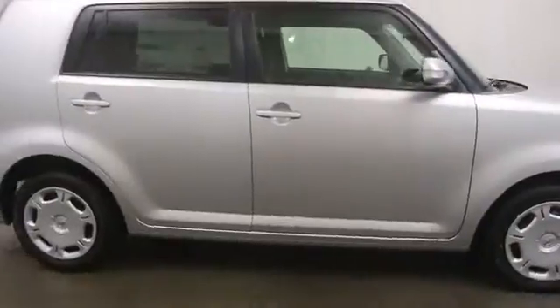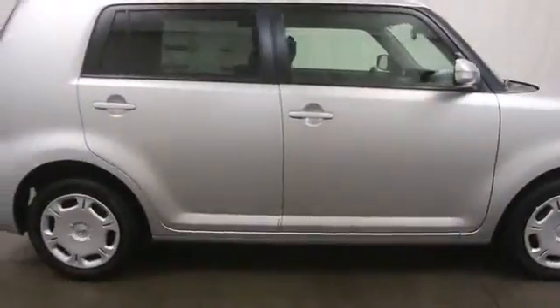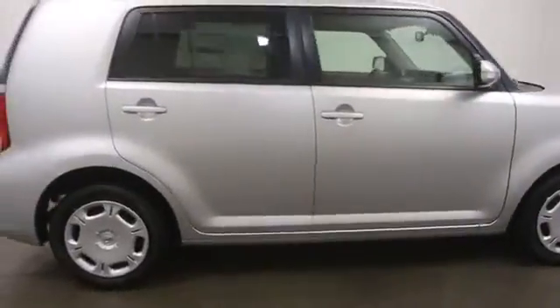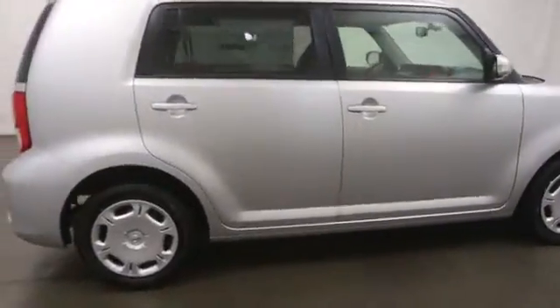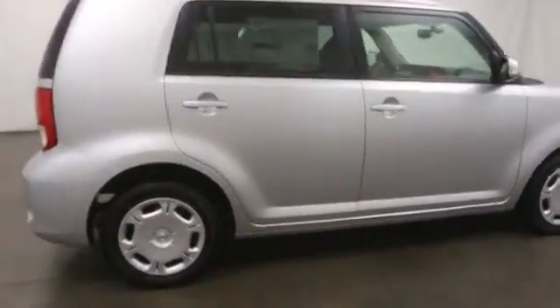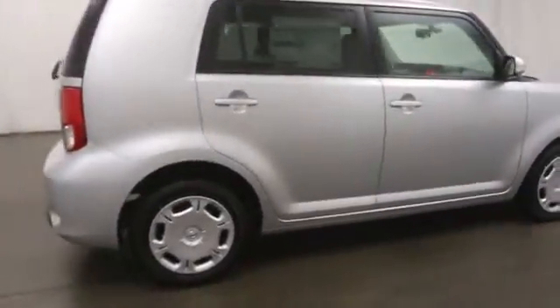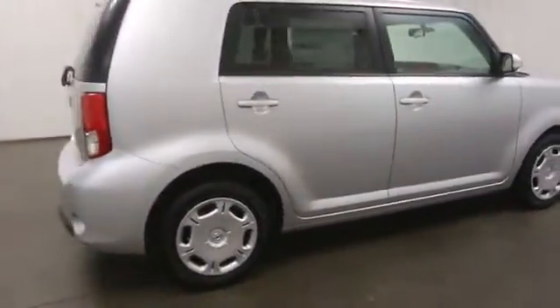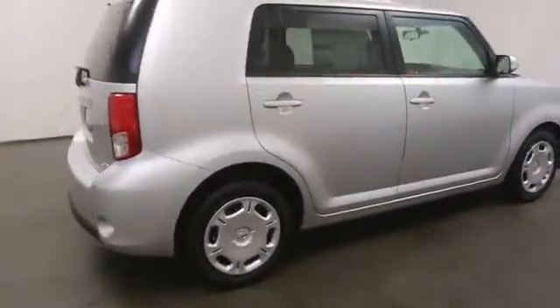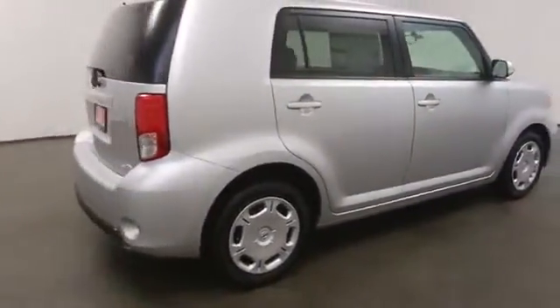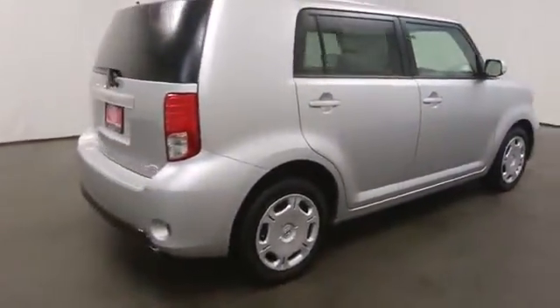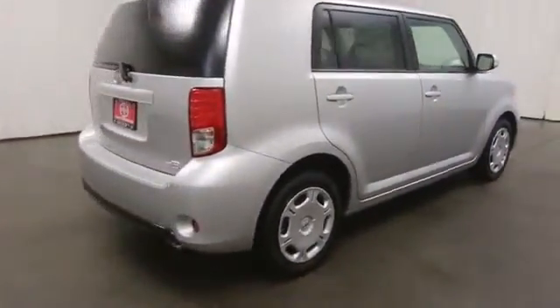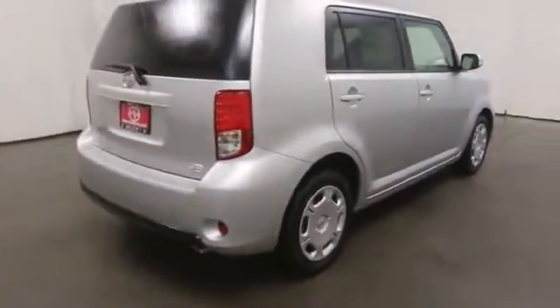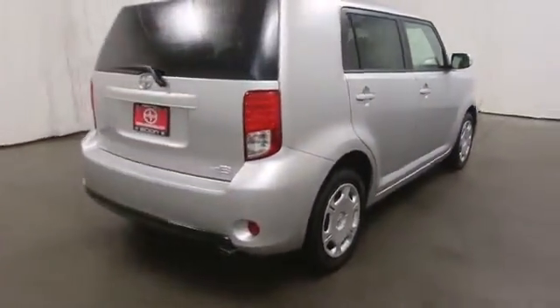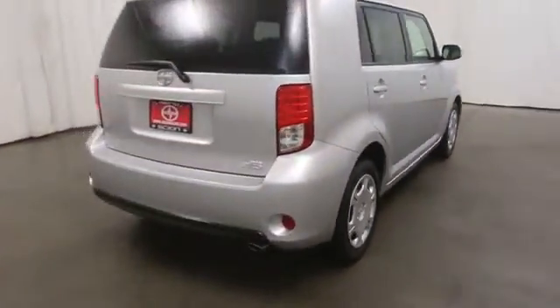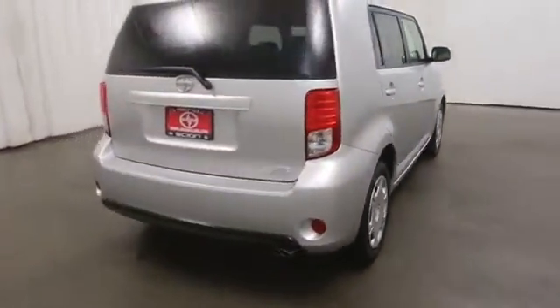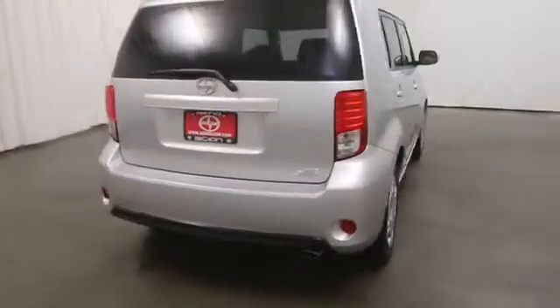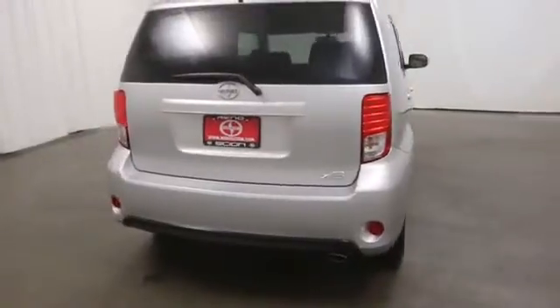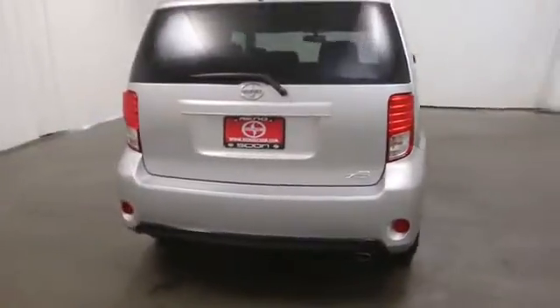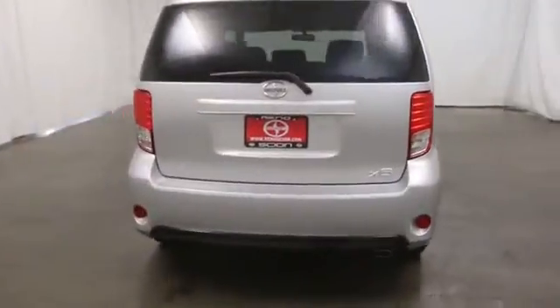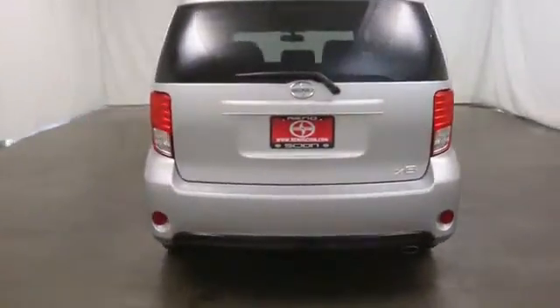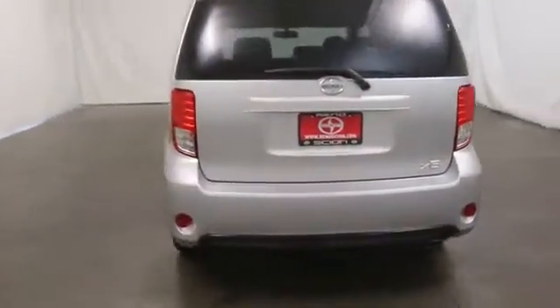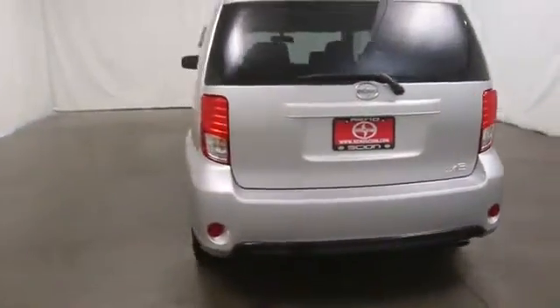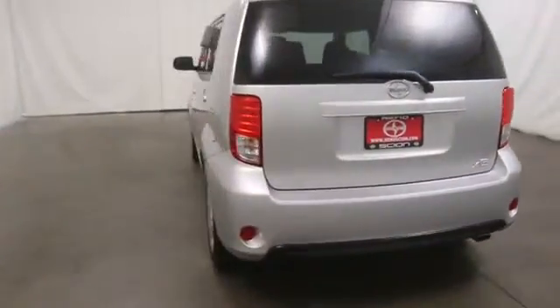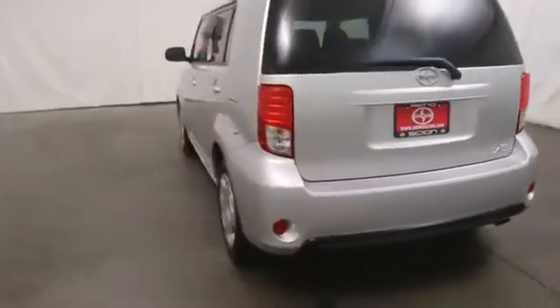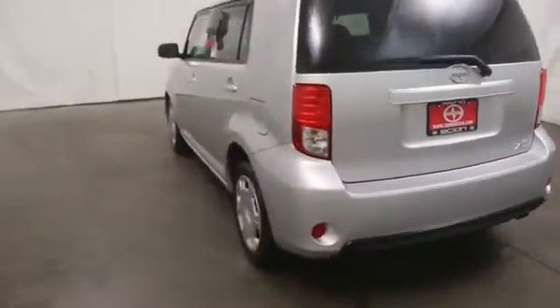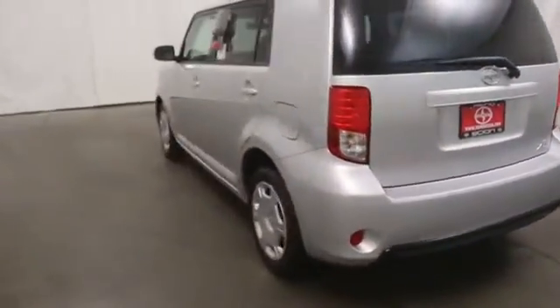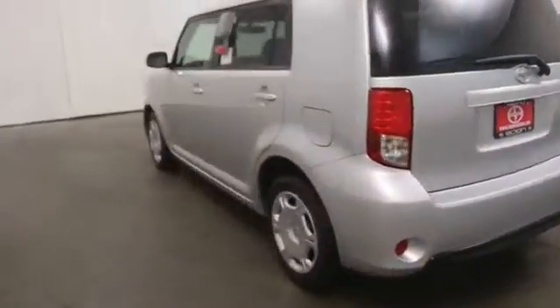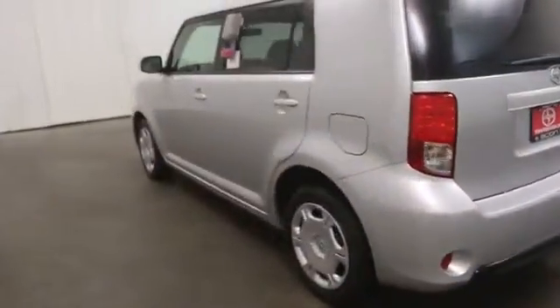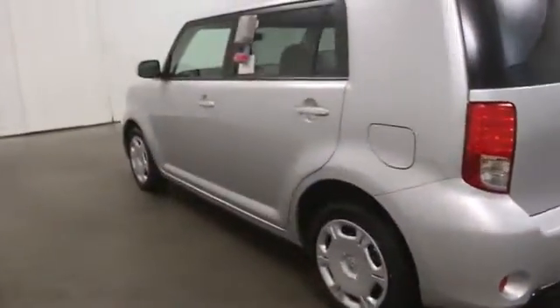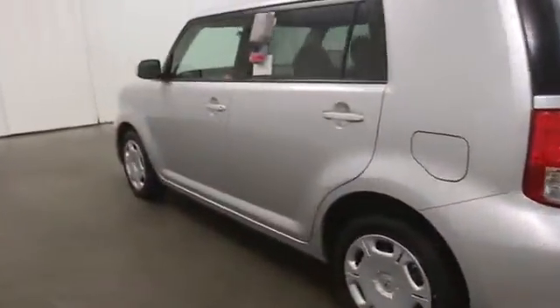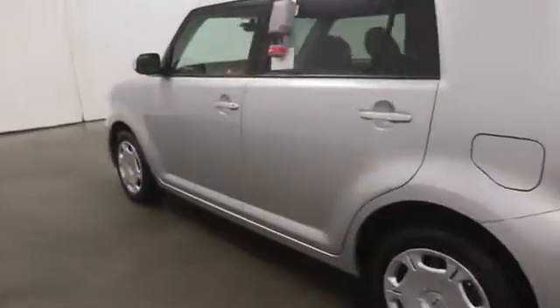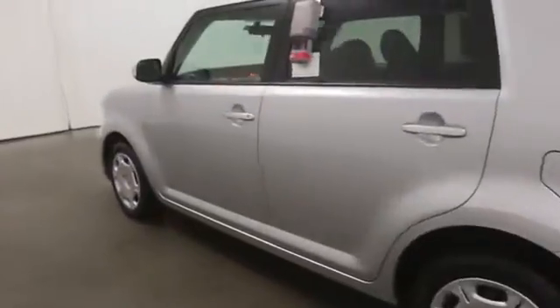The XB offers exceptional cargo space for a vehicle of this size. Combined with the nimble acceleration and Toyota reliability, this vehicle will prove itself time and time again.